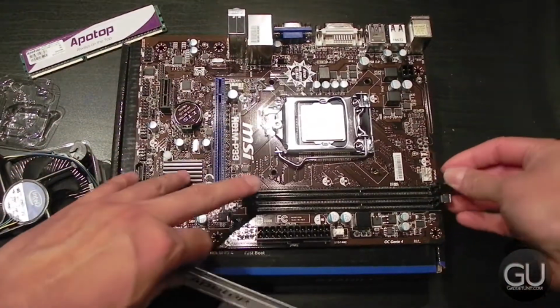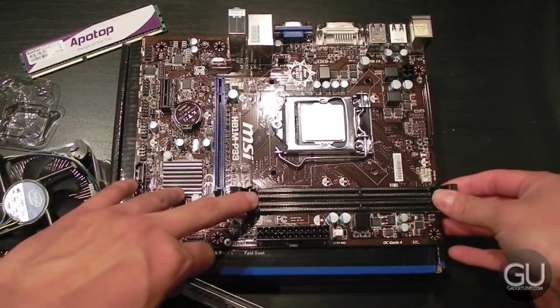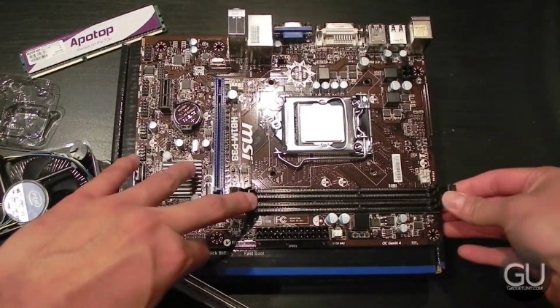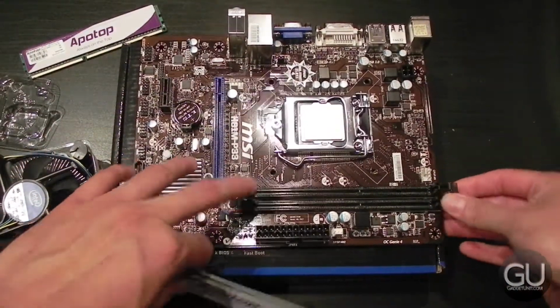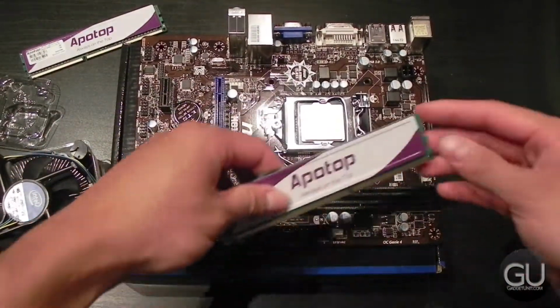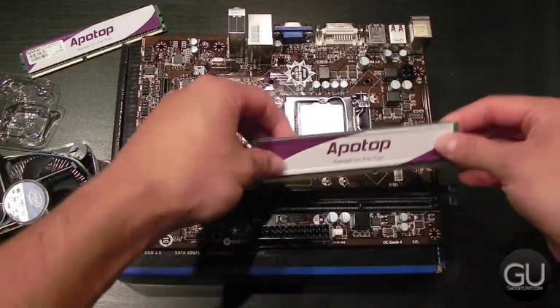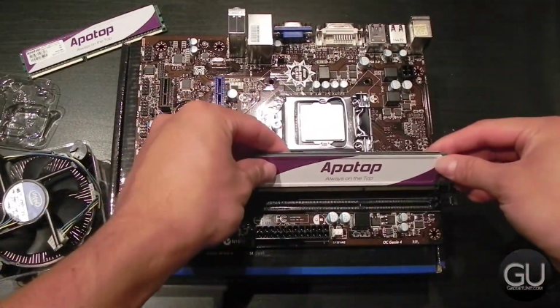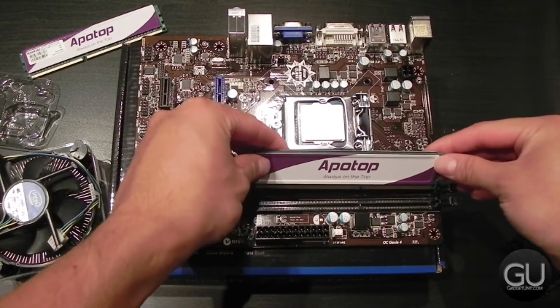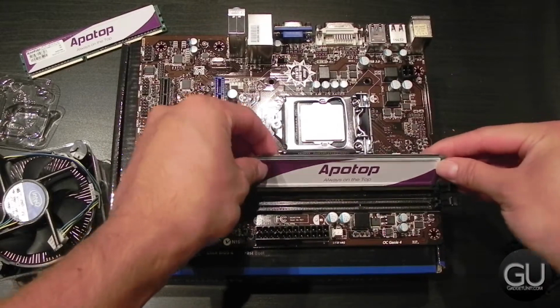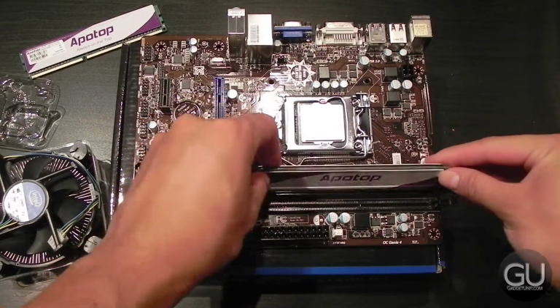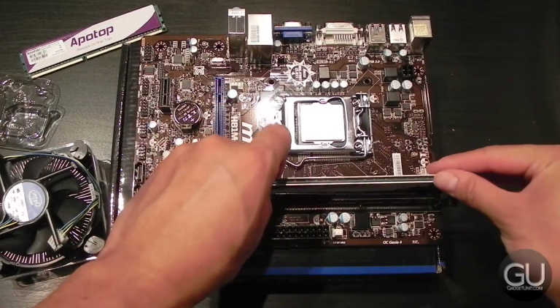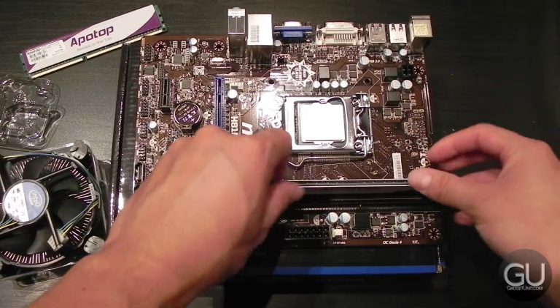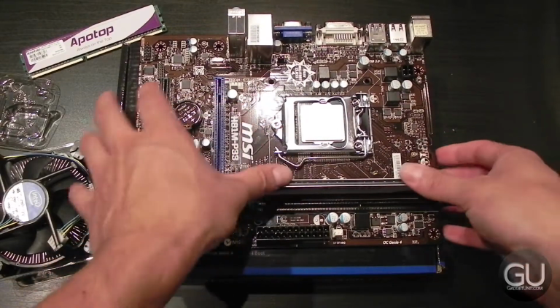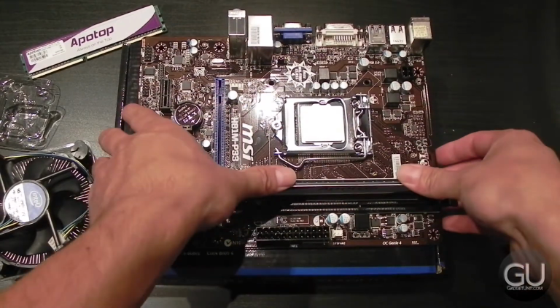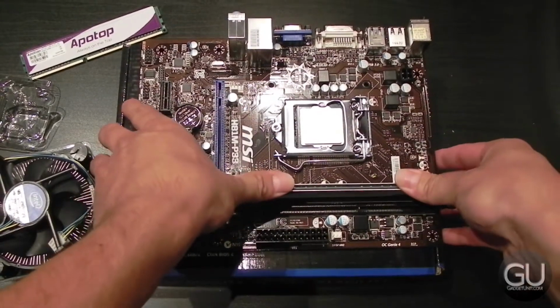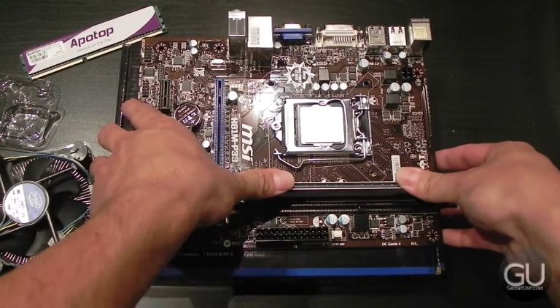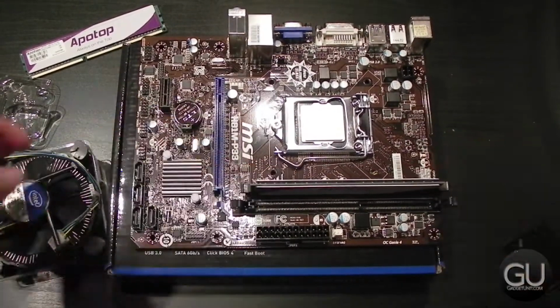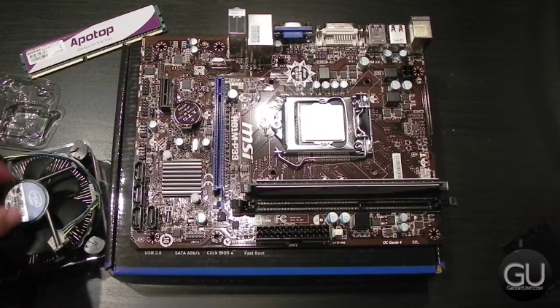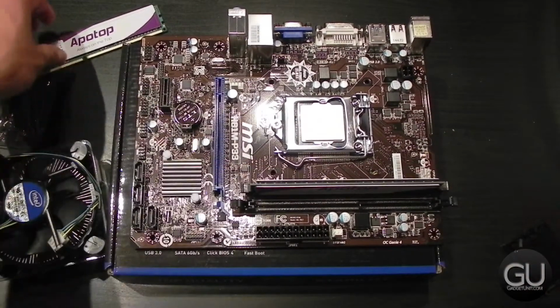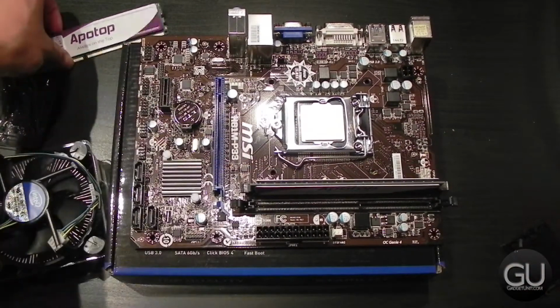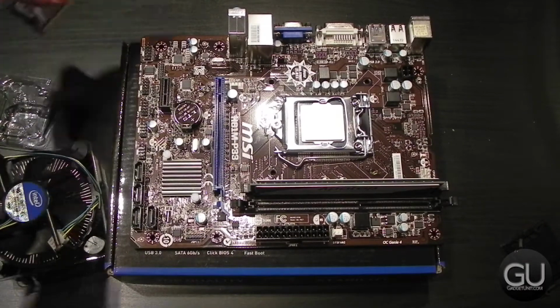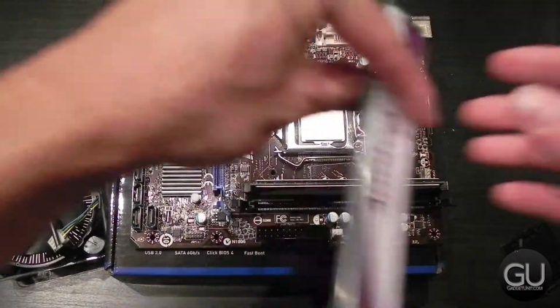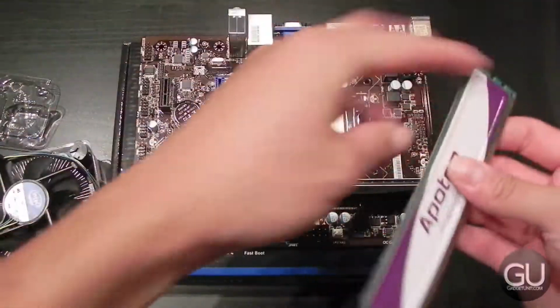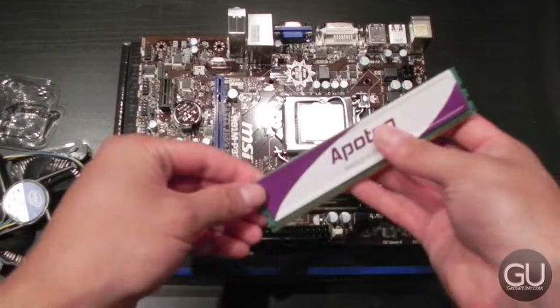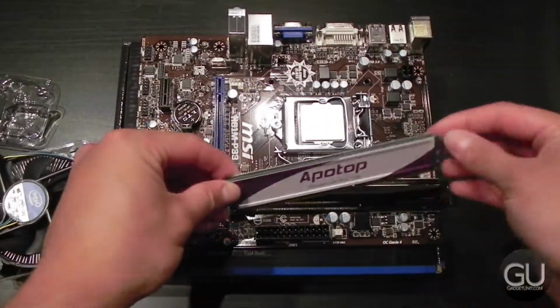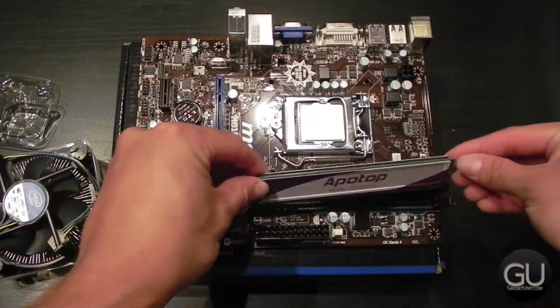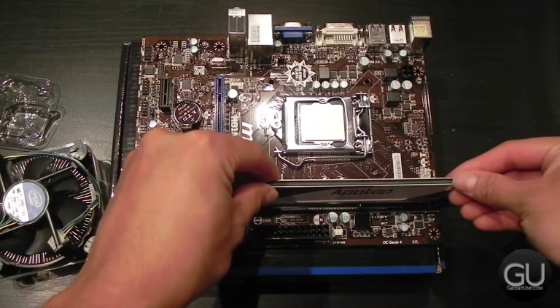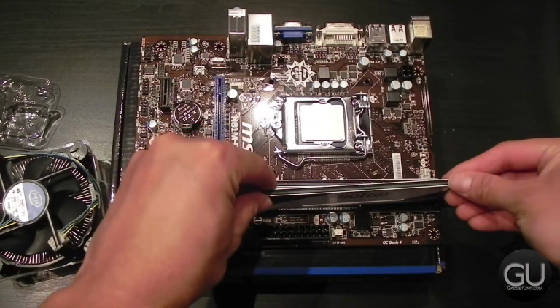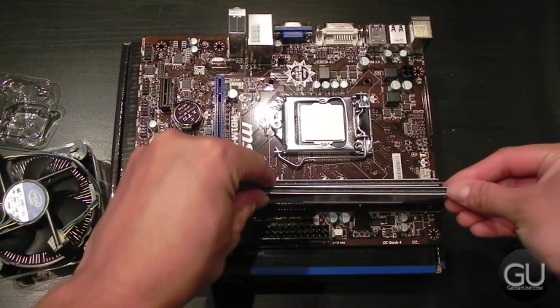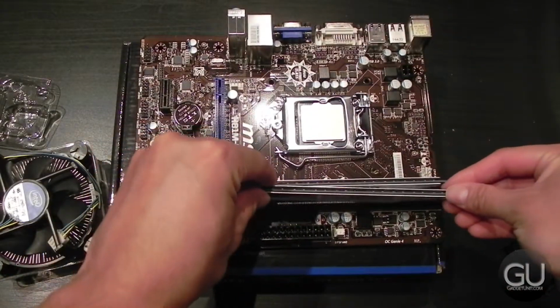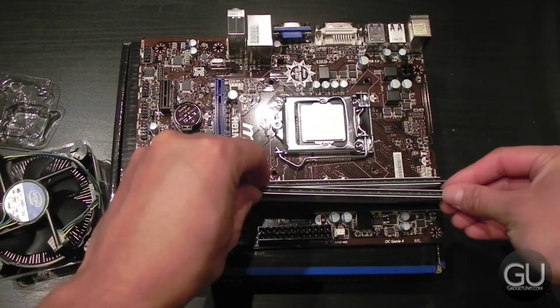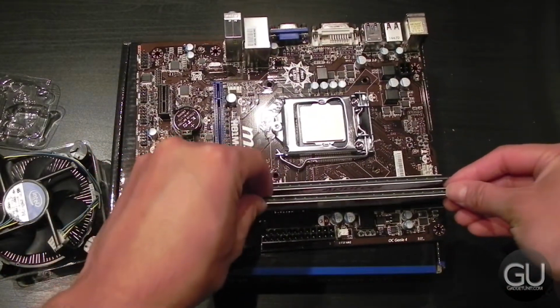We have two DIMMs to put into the slots. You just open up the latches on both sides, align the stick in the slot, push down for the latches to close back up, and then do the same thing for the second stick.